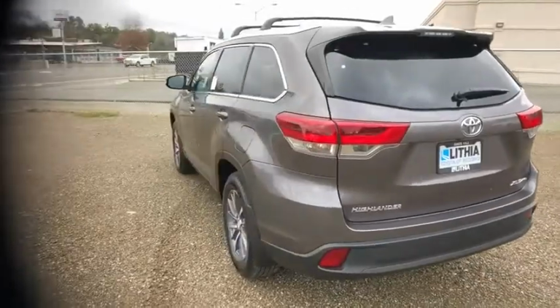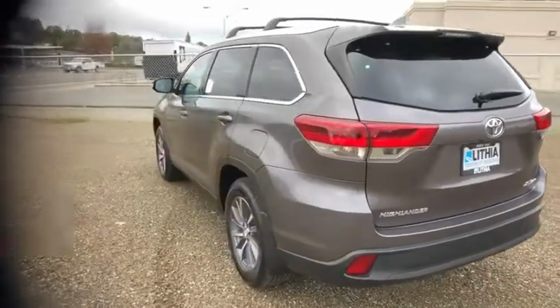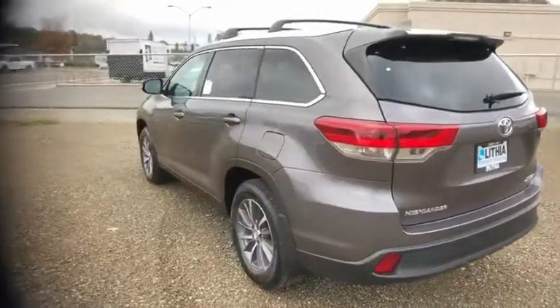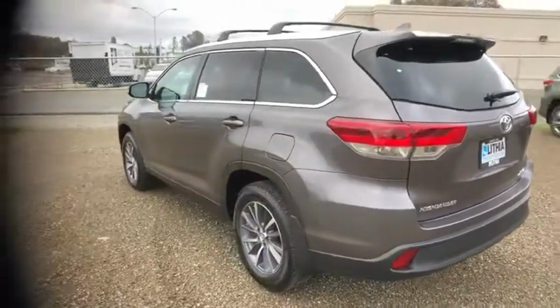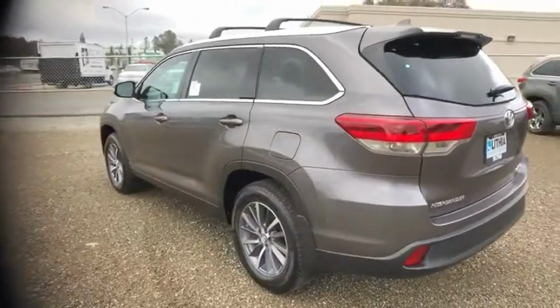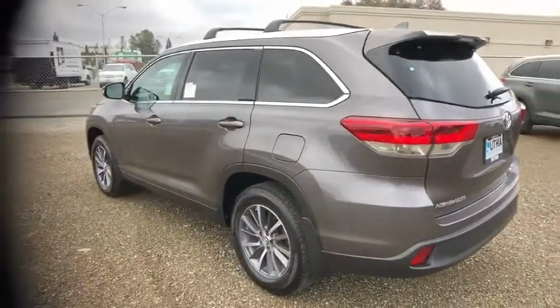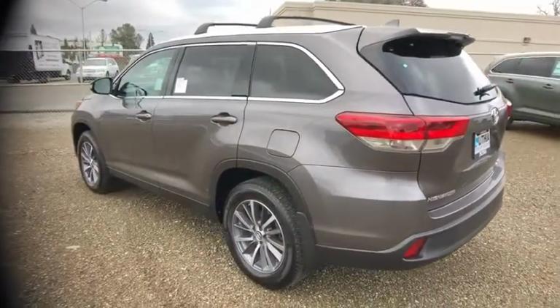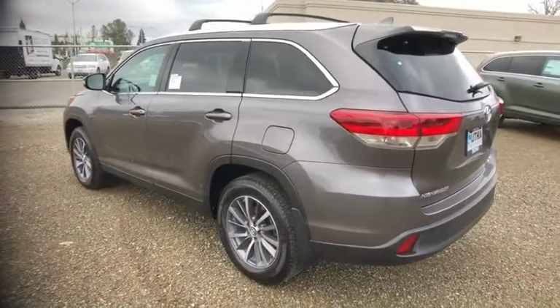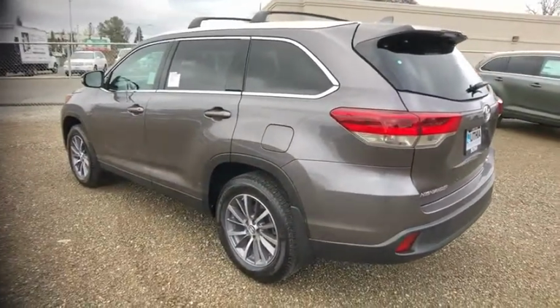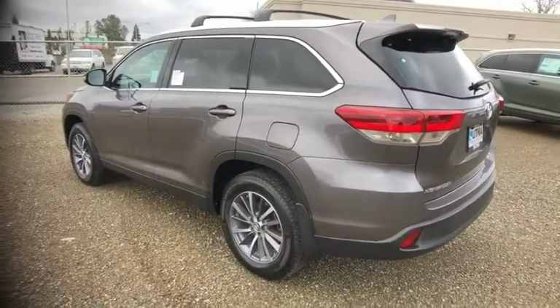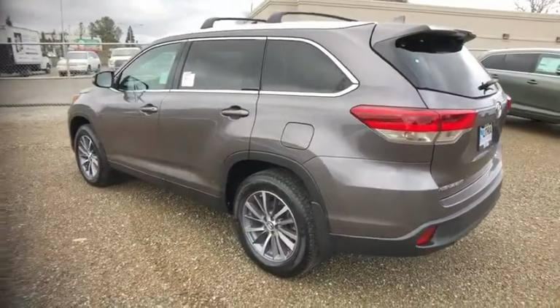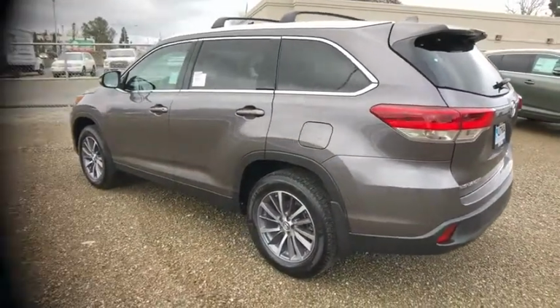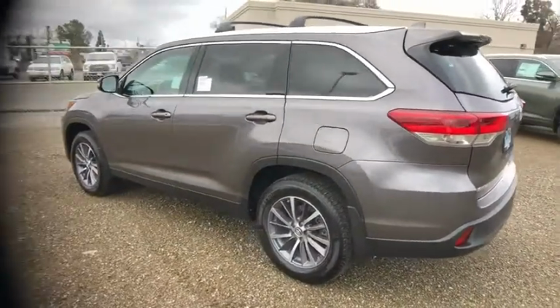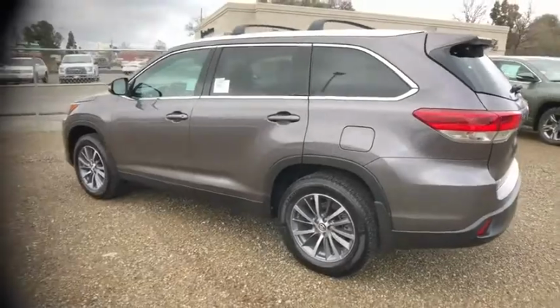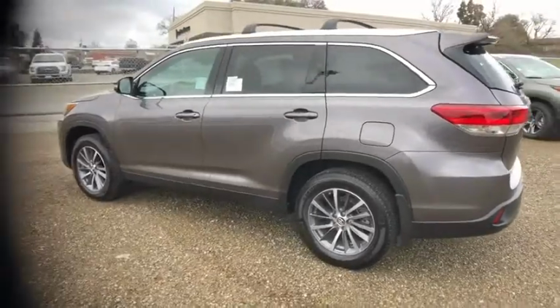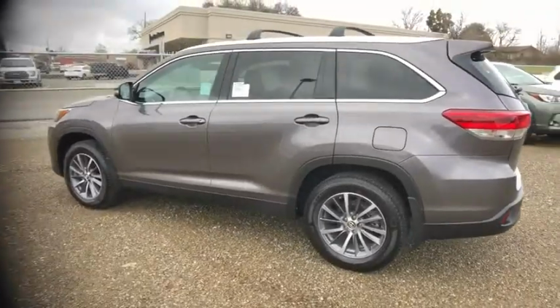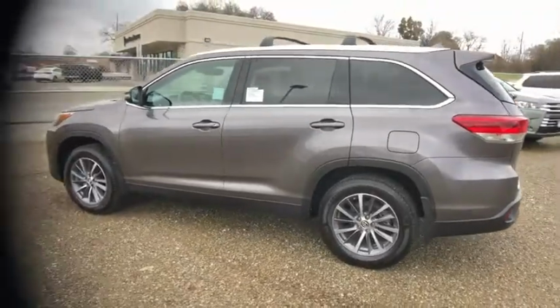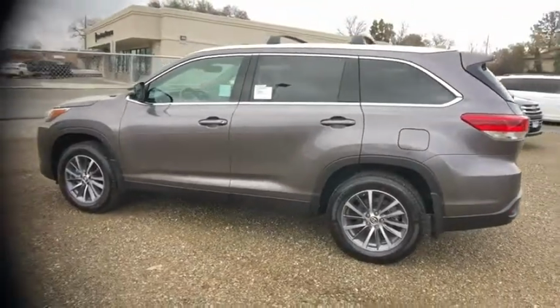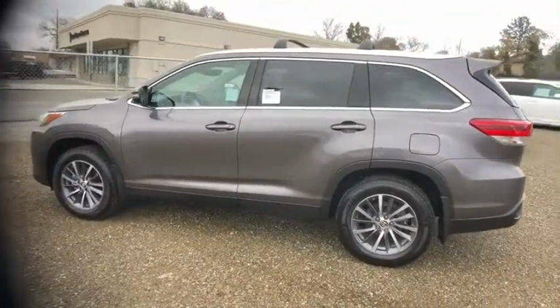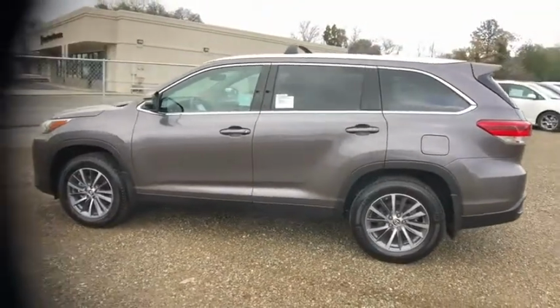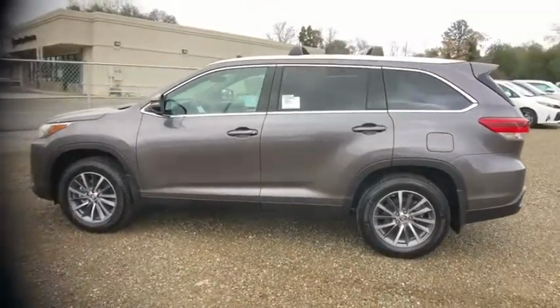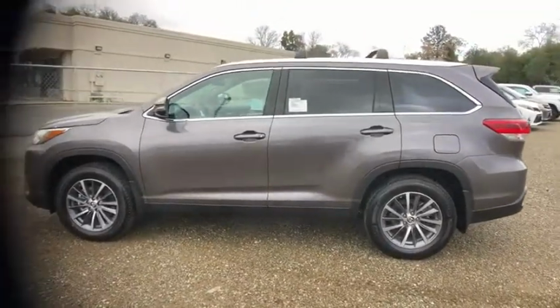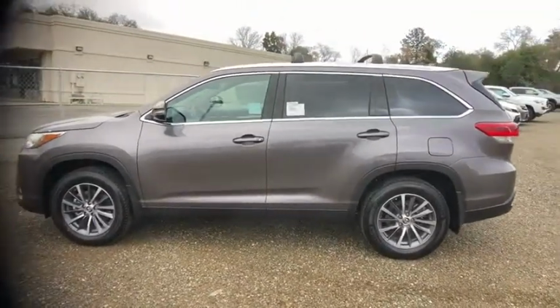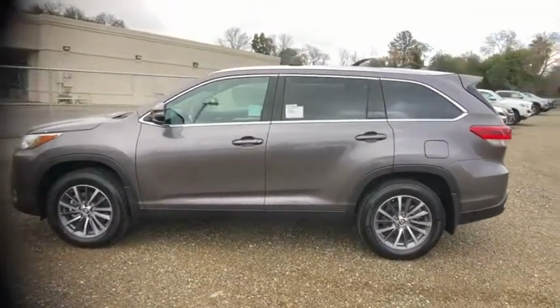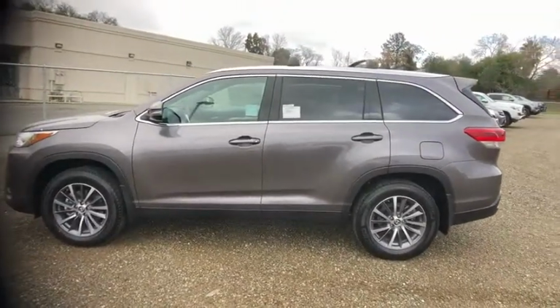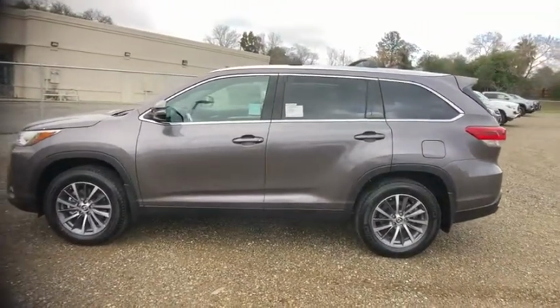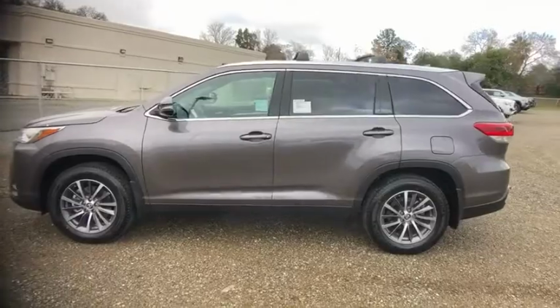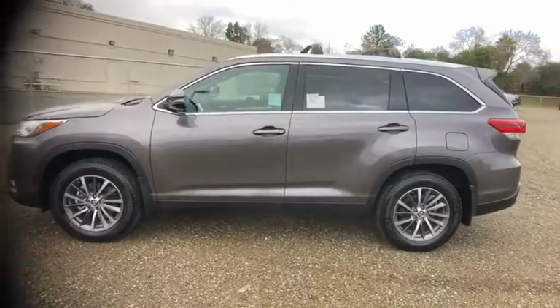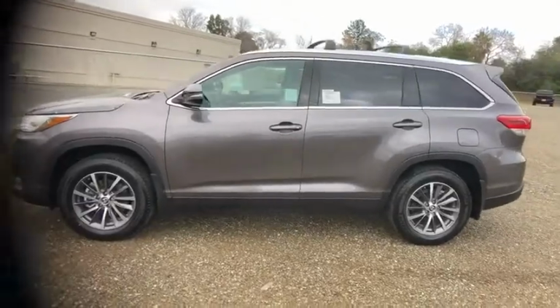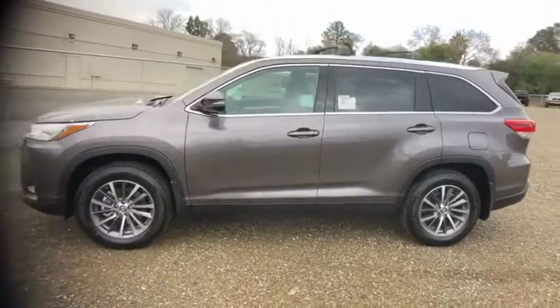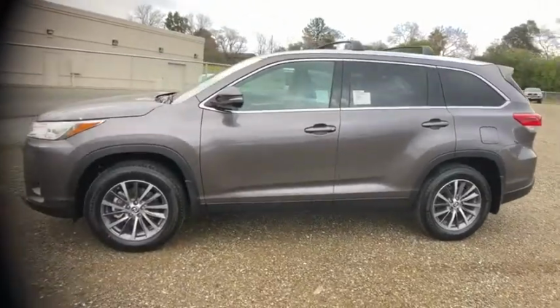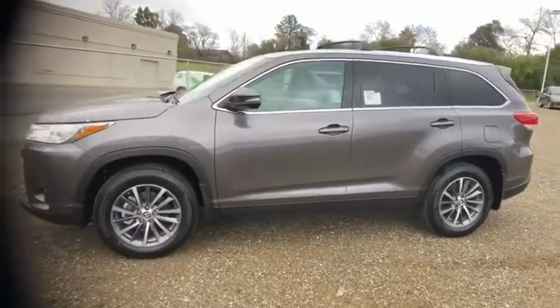Here are some of this vehicle's great options: third row seat, backup camera, navigation system, power passenger seat, power liftgate, keyless entry, all-wheel drive, leather-wrapped steering wheel, Bluetooth.